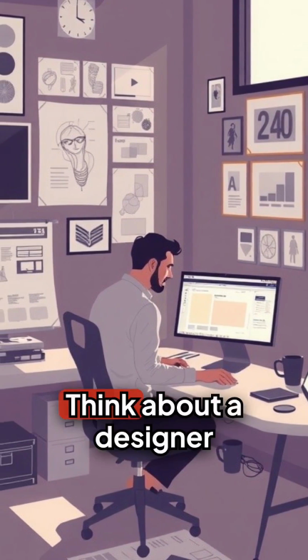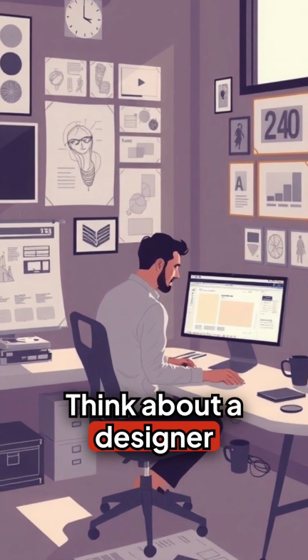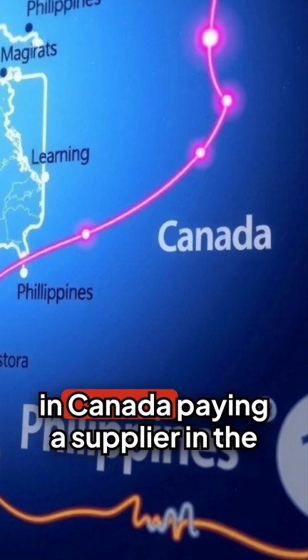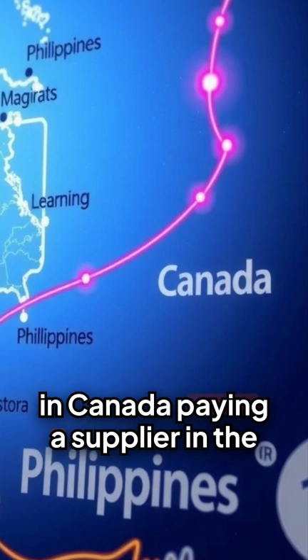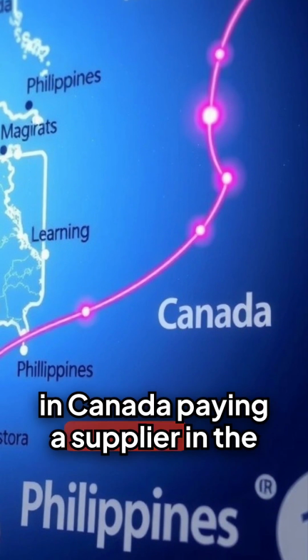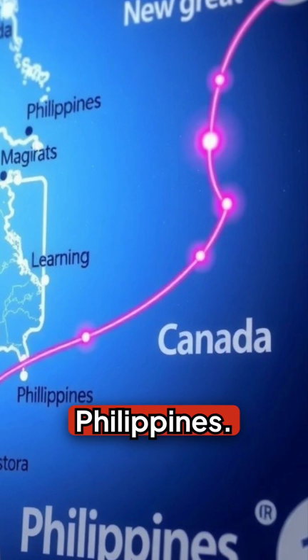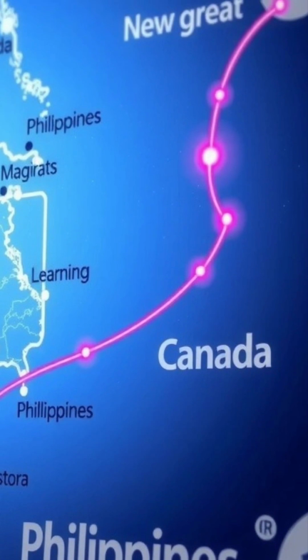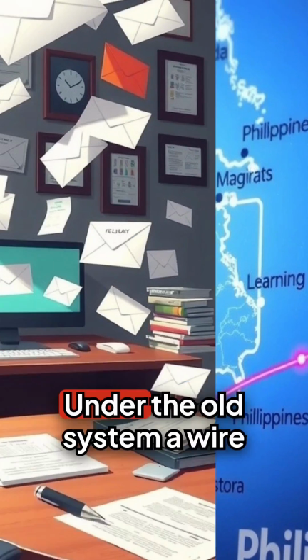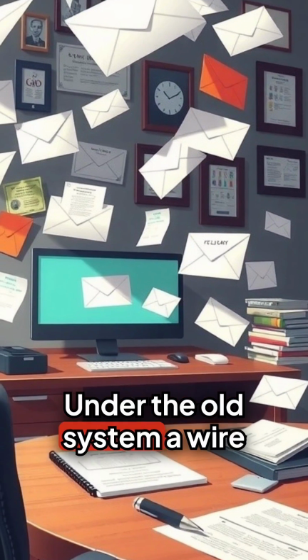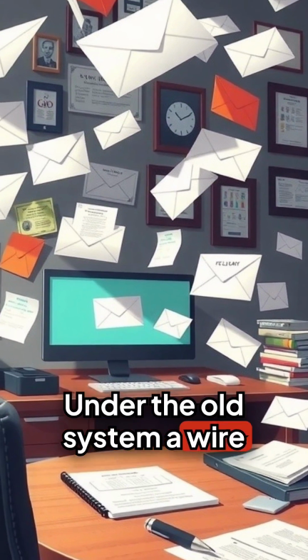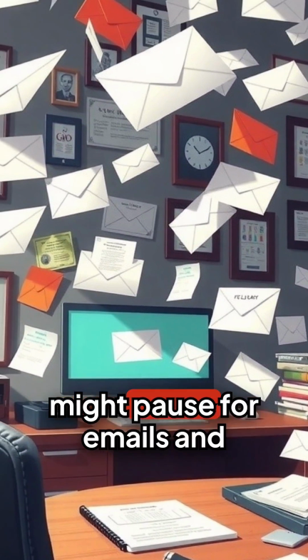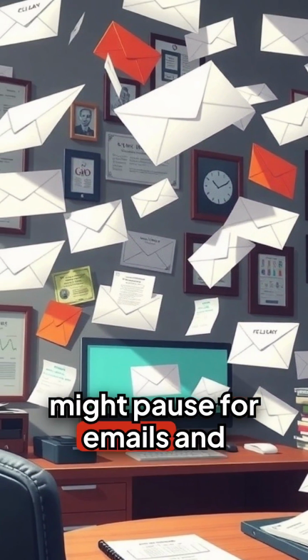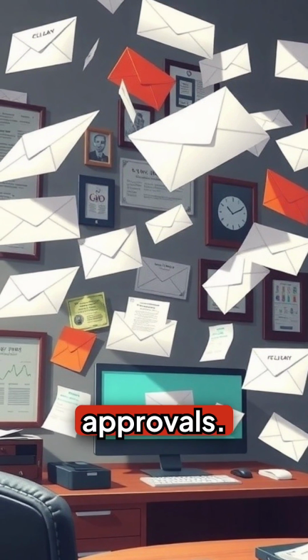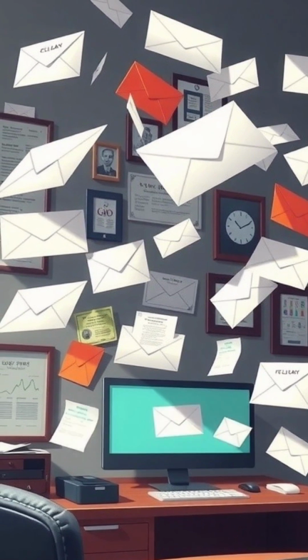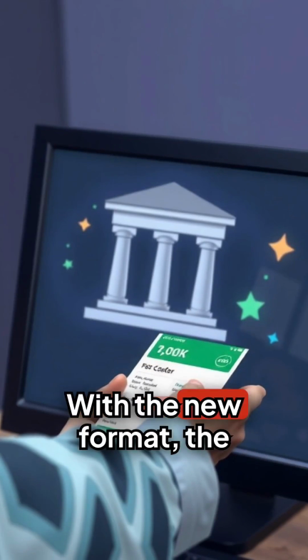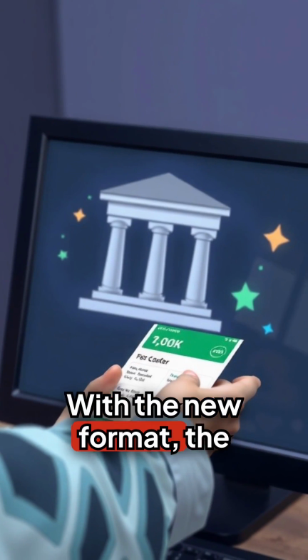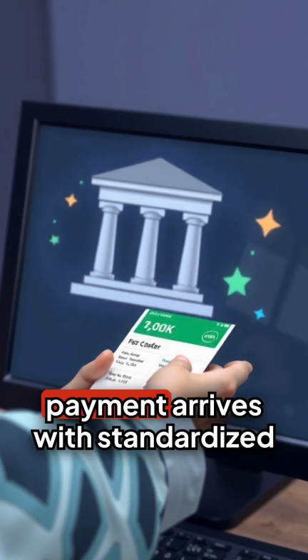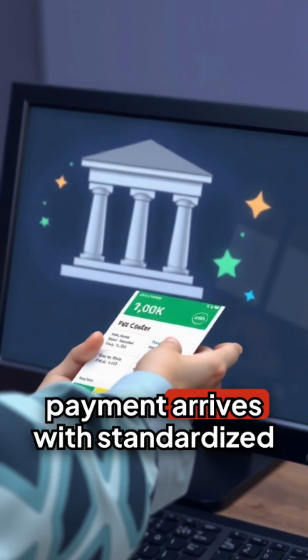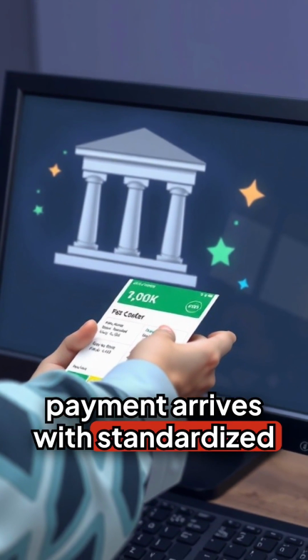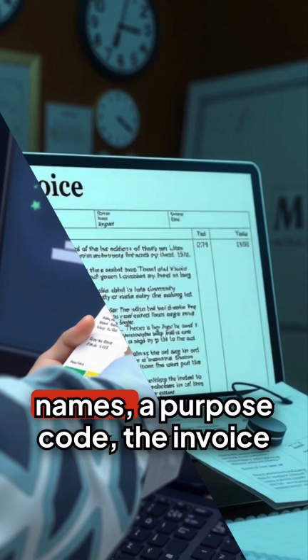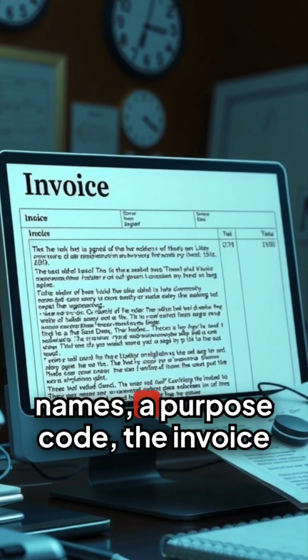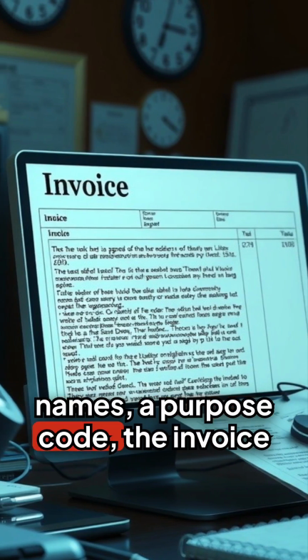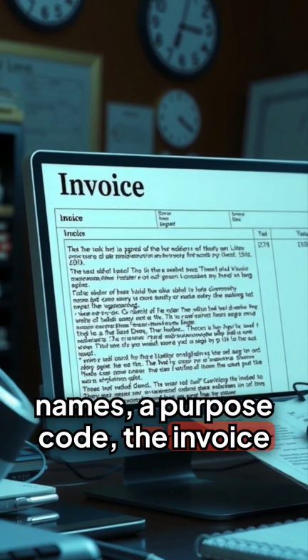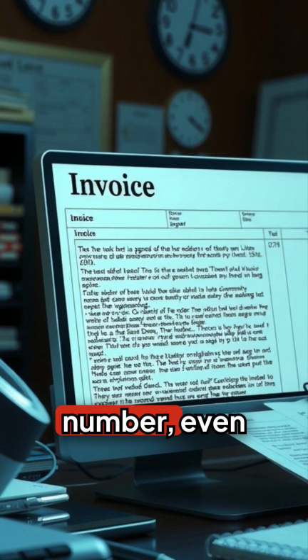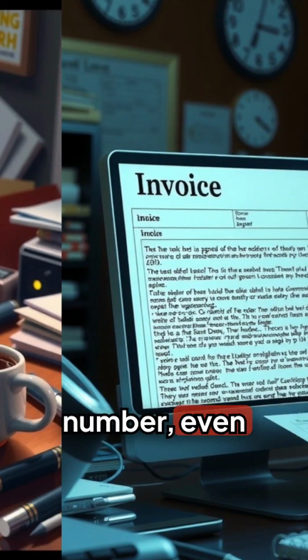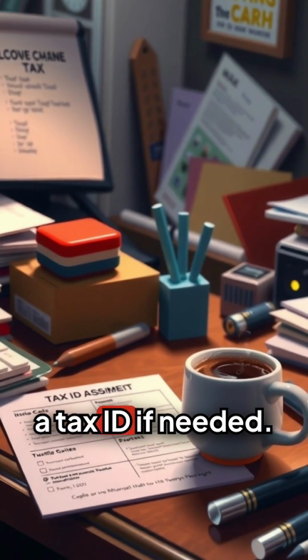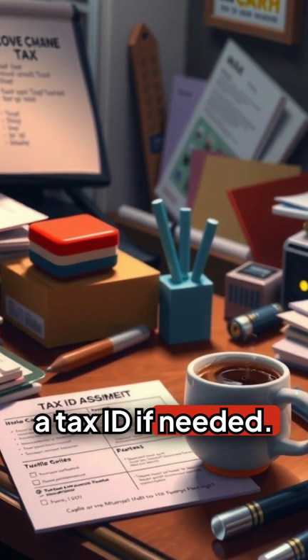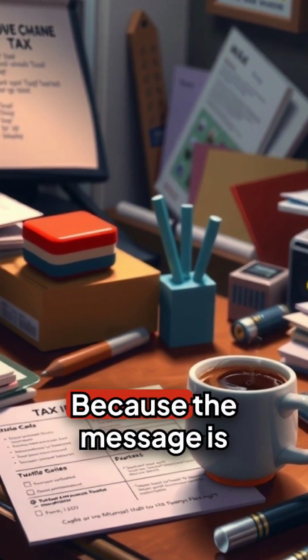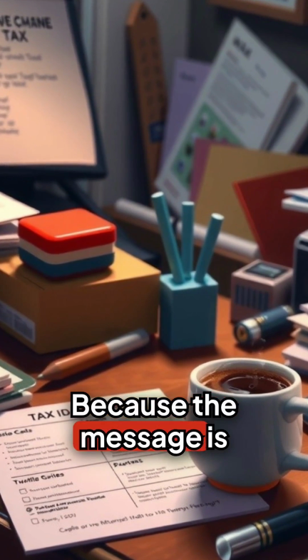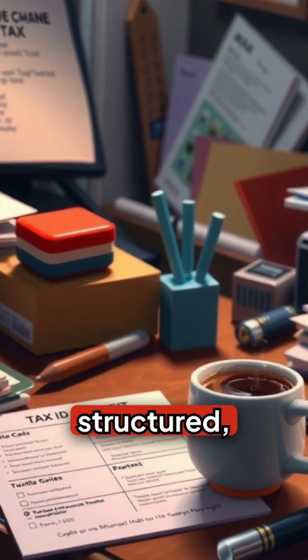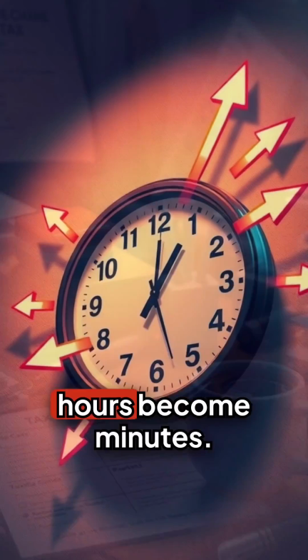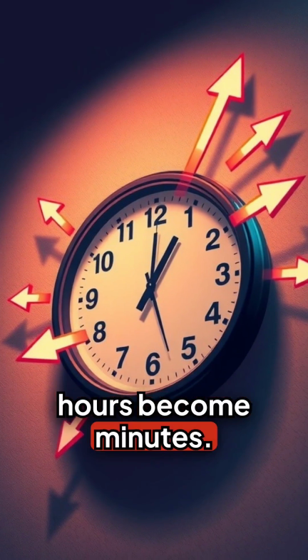Think about a designer in Canada paying a supplier in the Philippines. Under the old system, a wire might pause for emails and approvals. With the new format, the payment arrives with standardized names, a purpose code, the invoice number, even a tax ID if needed. Because the message is structured, hours become minutes.